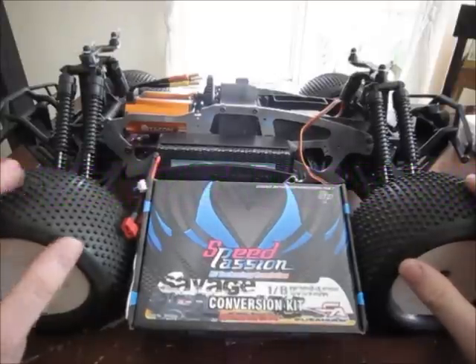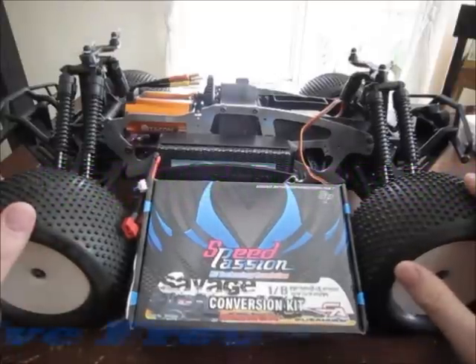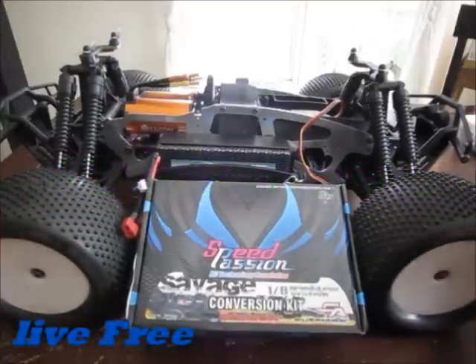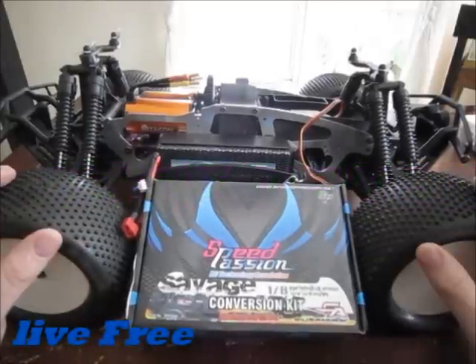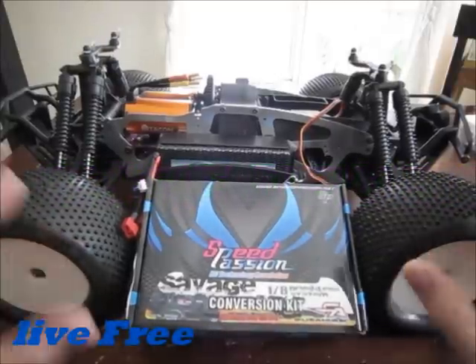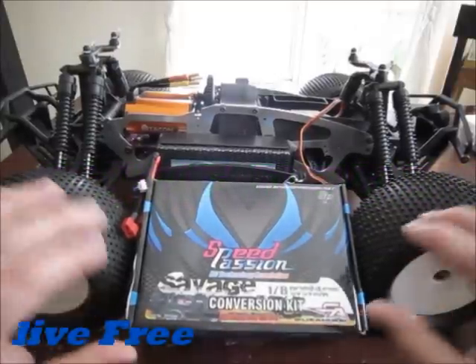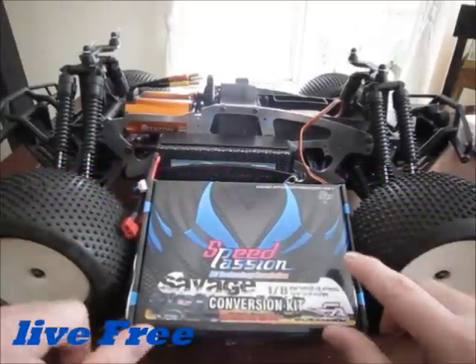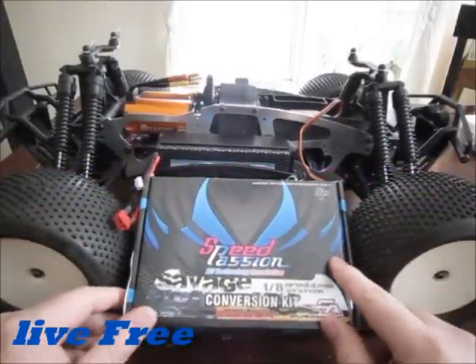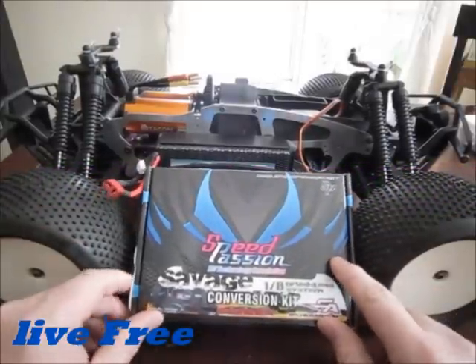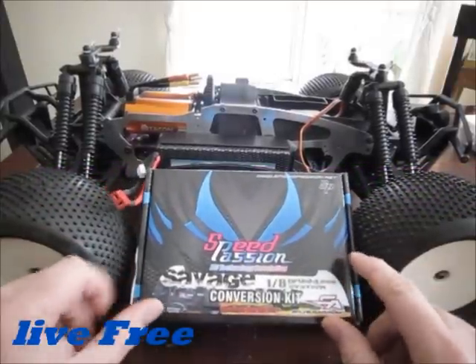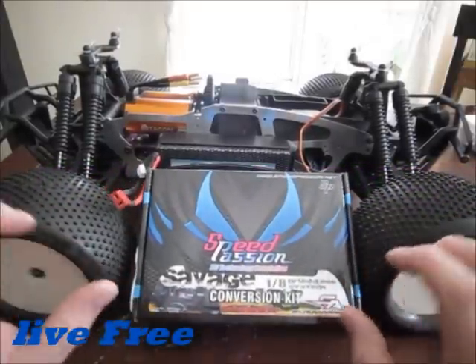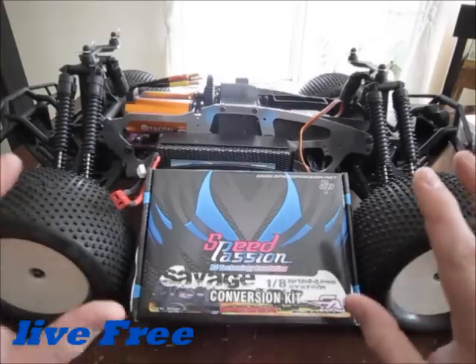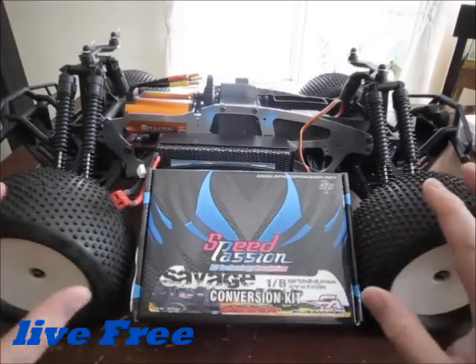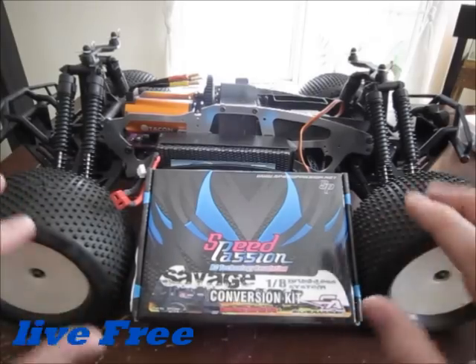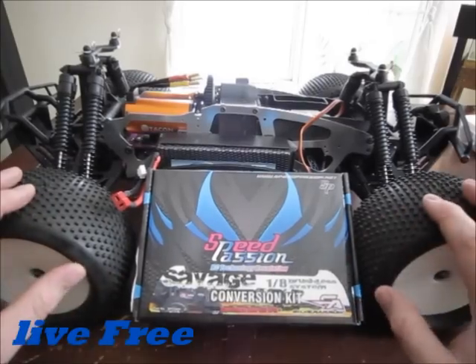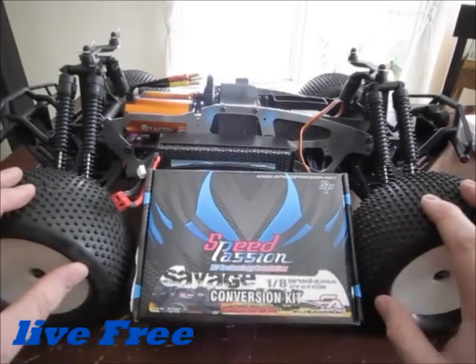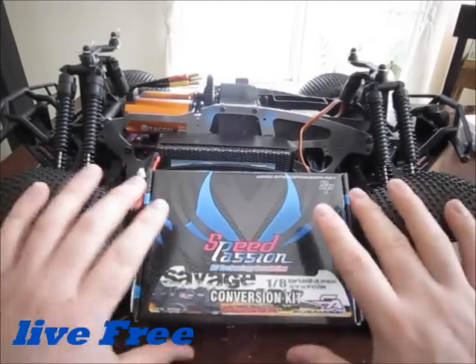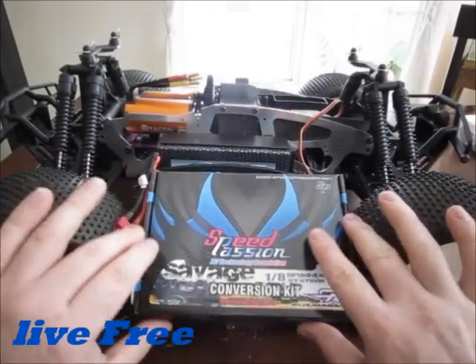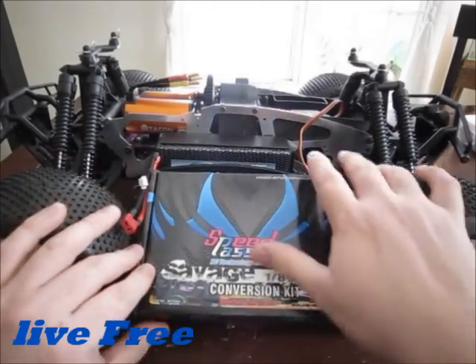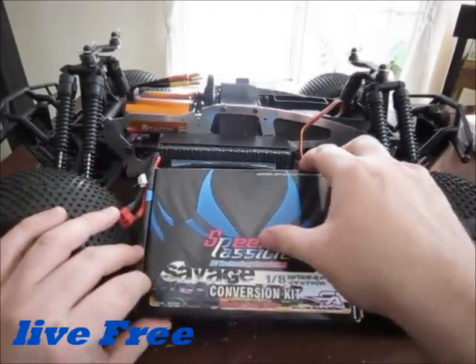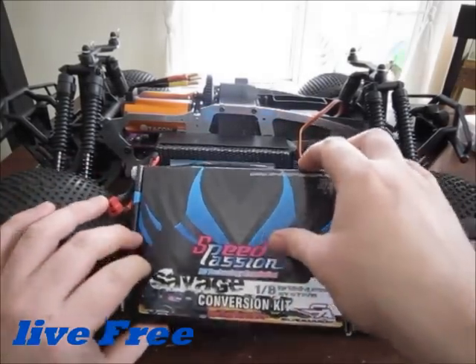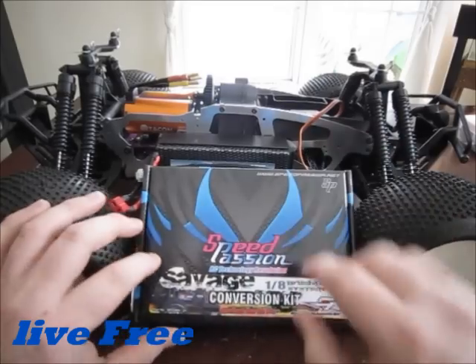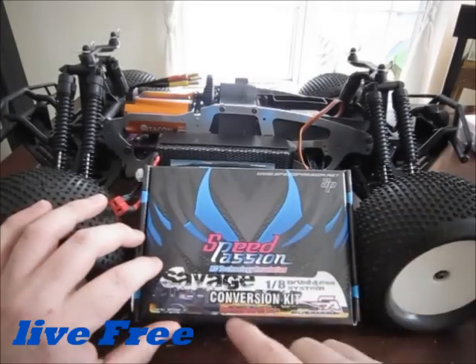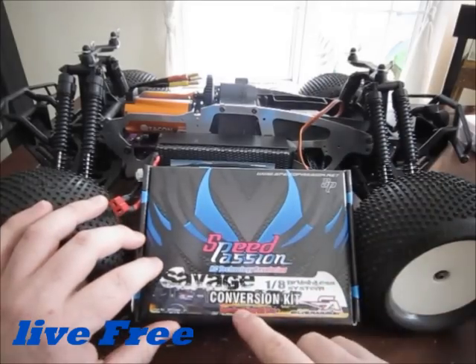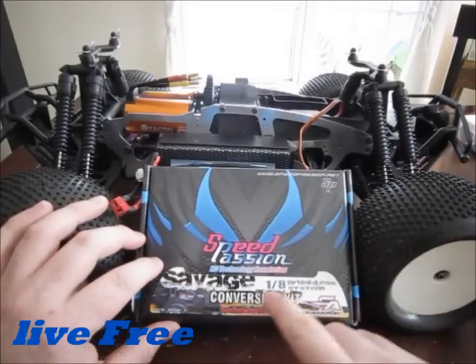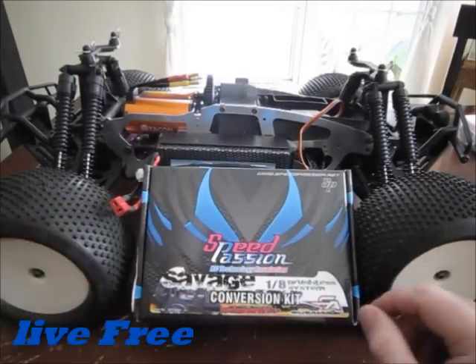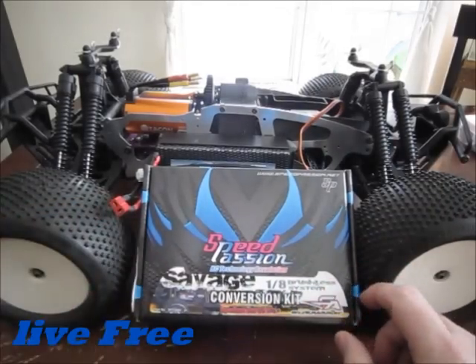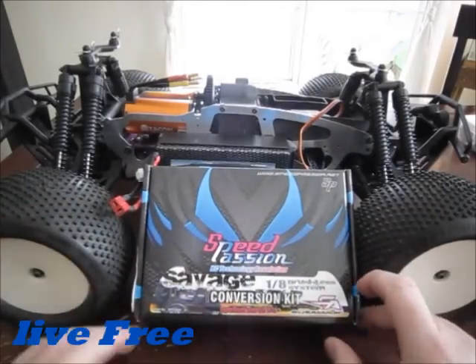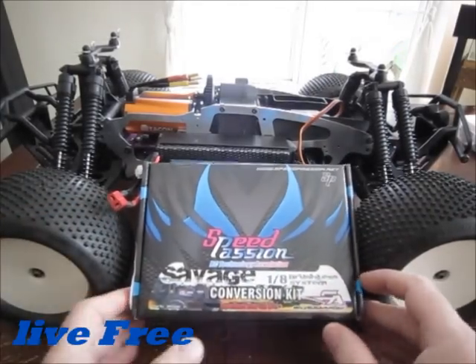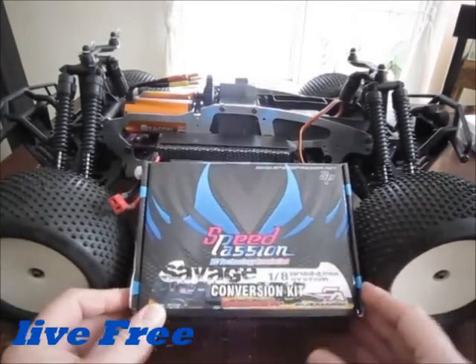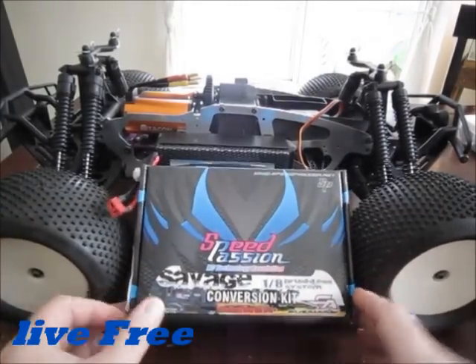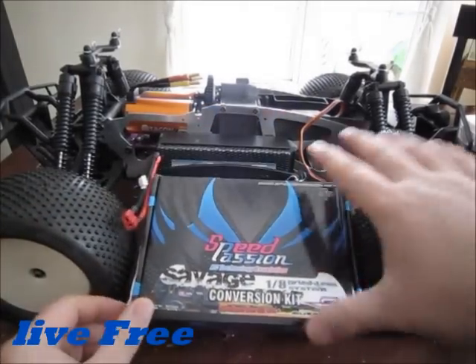Hey guys, Live Free here. Let's talk about the Savage conversion that I'm working on. I'm further into it and I just want to talk about this Speed Passion Savage brushless conversion kit and some of the things that I've run into for problems with it.